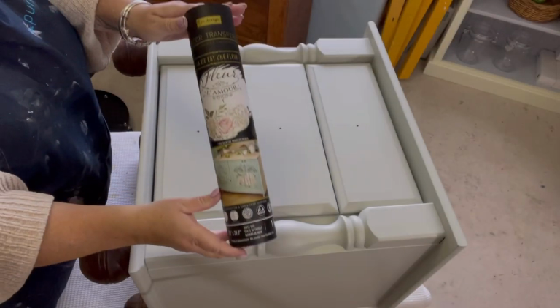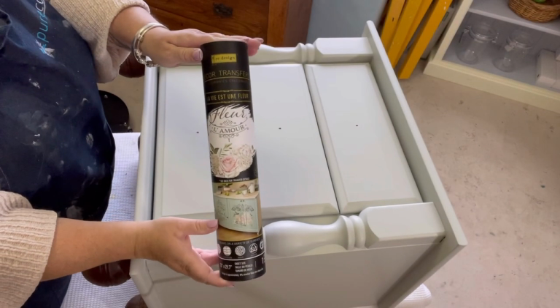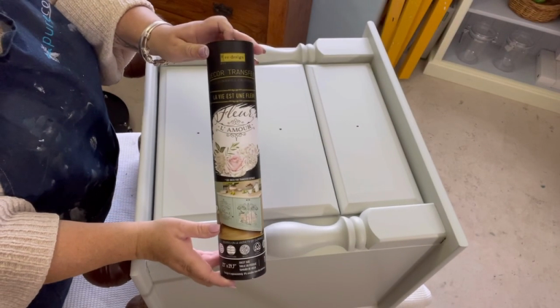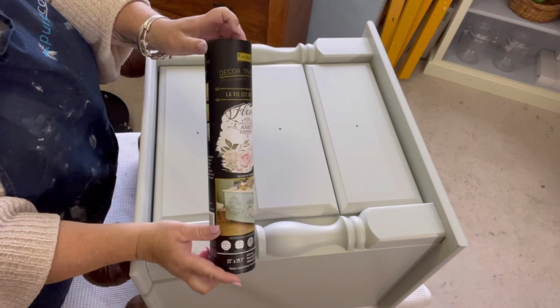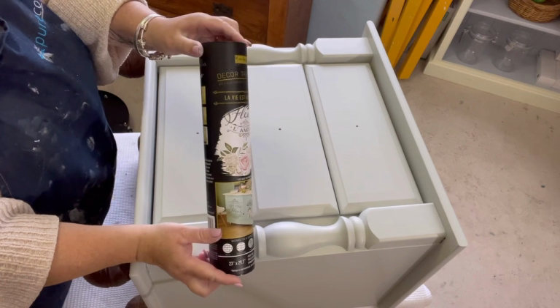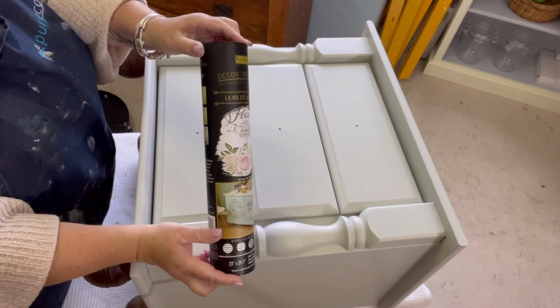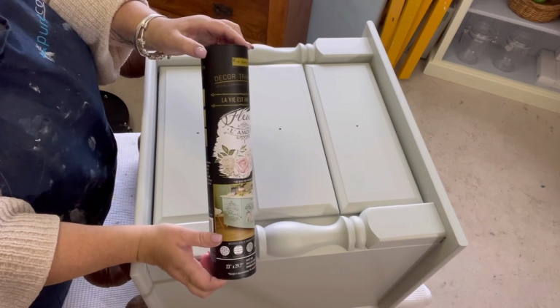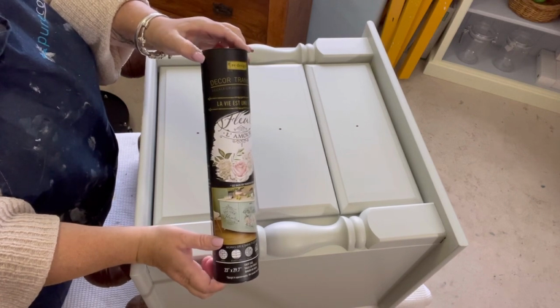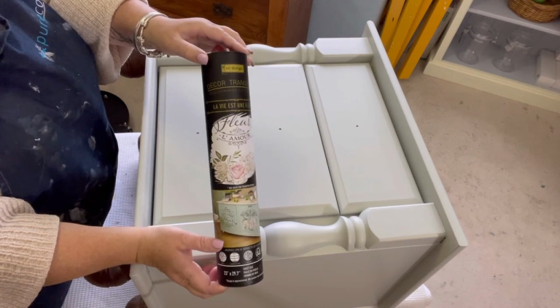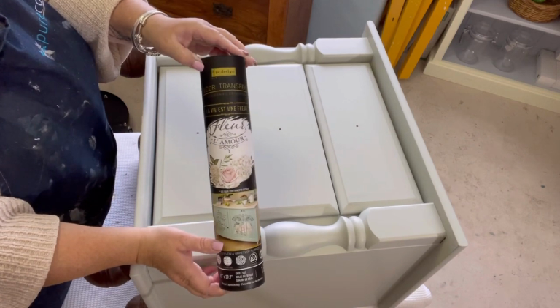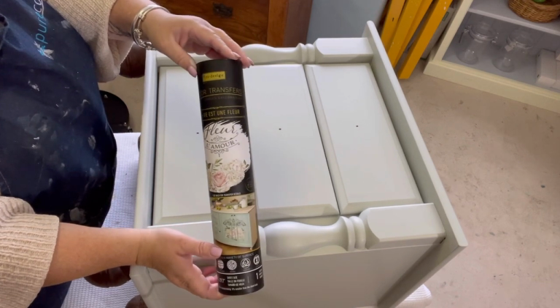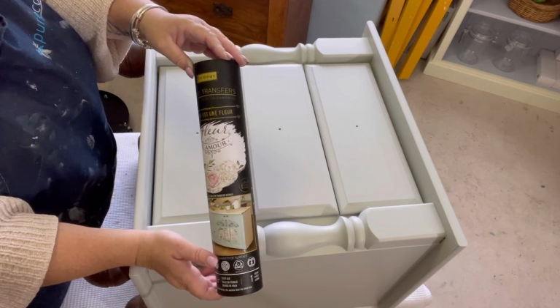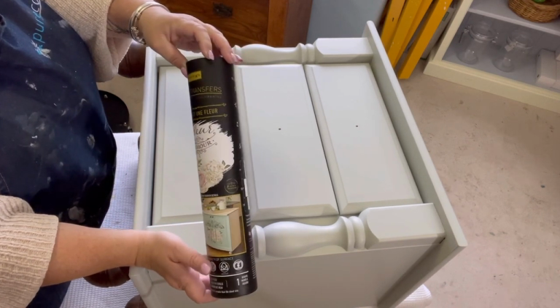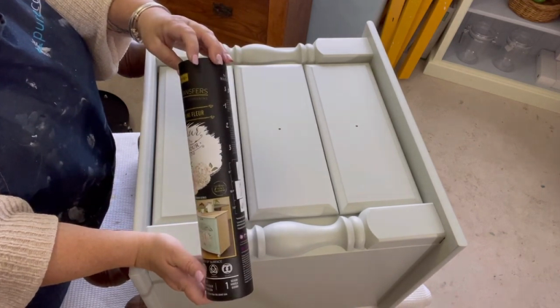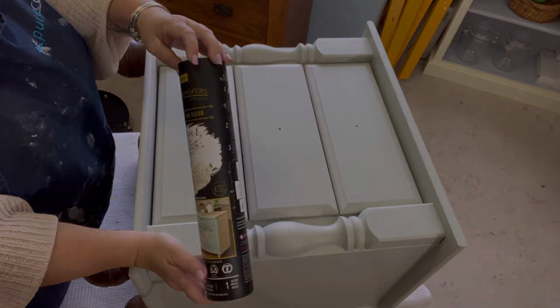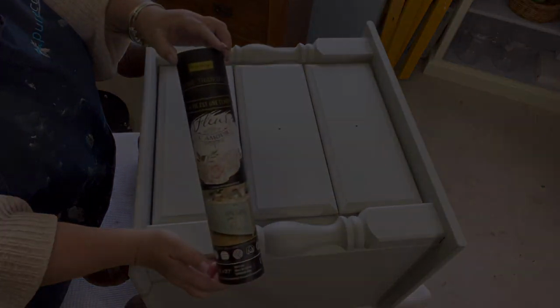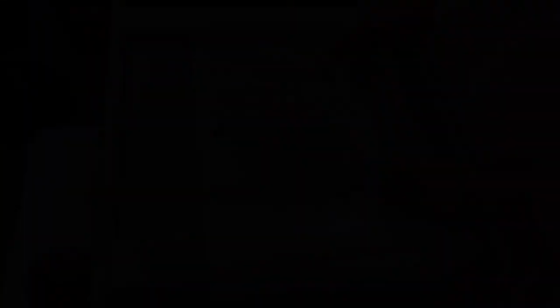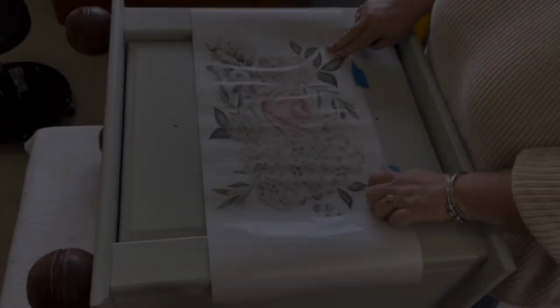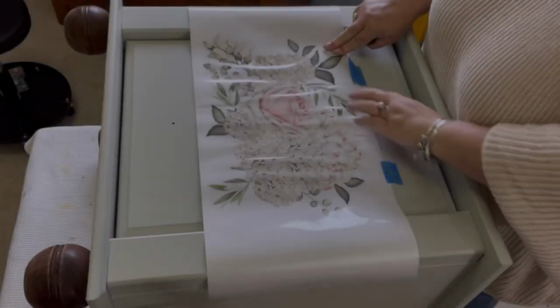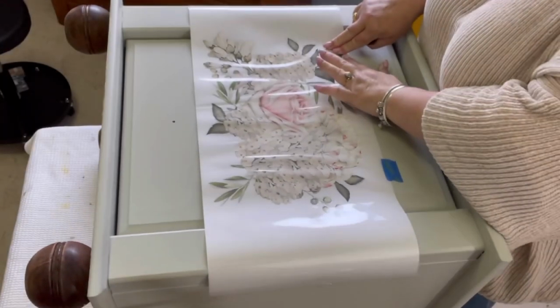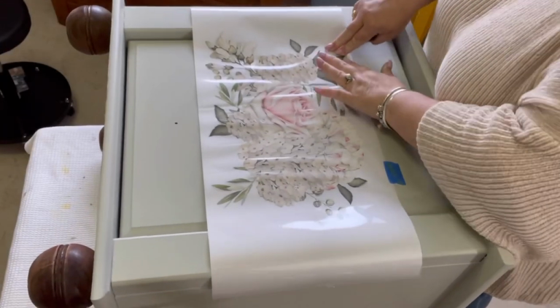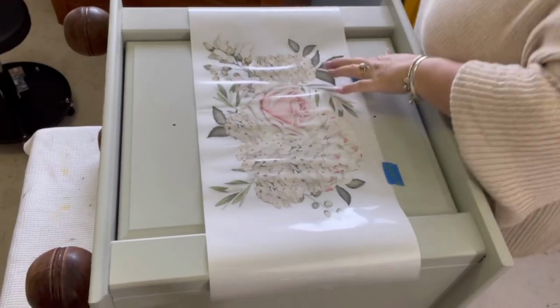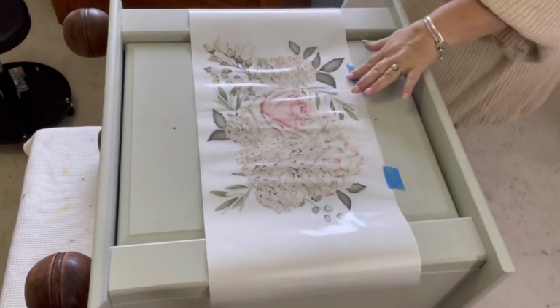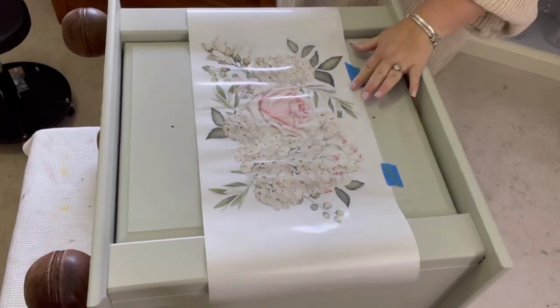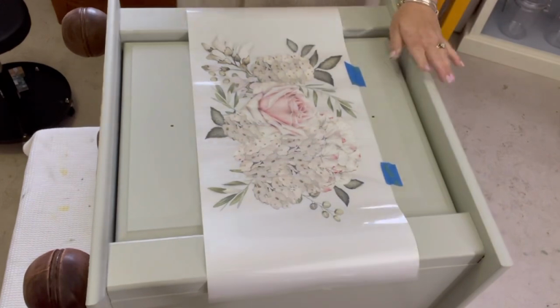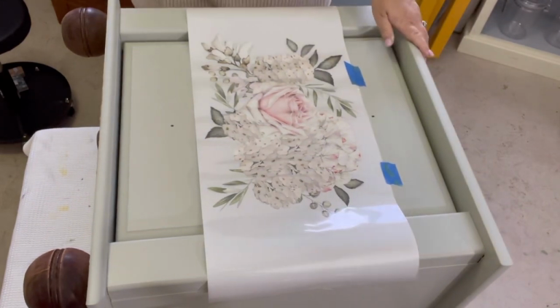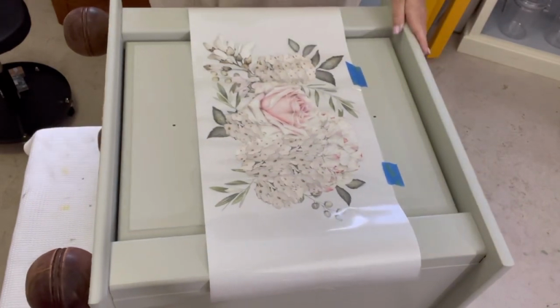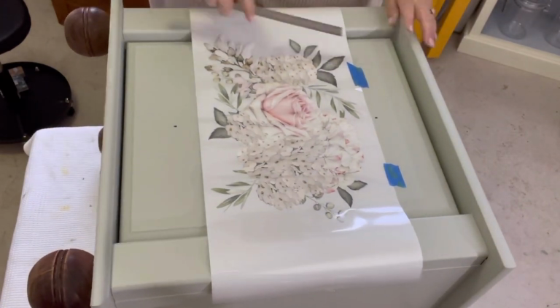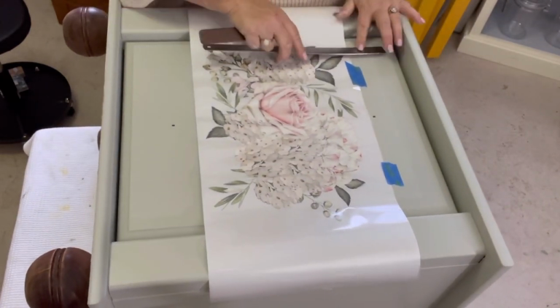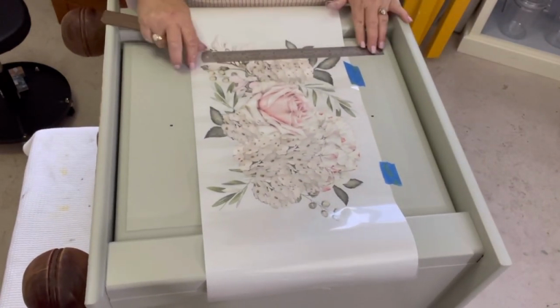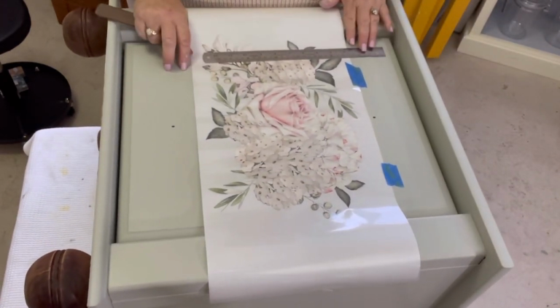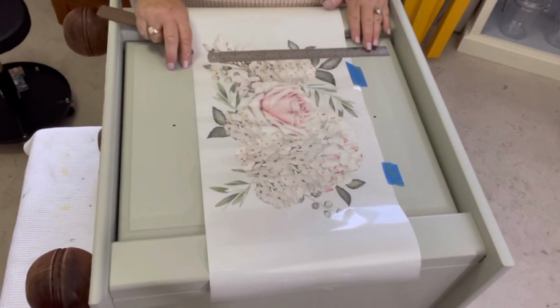Starting with our transfer — this is a Redesign by Prima transfer and it is called, and I'm going to butcher this, but it is called La Vie en Fleur. Sorry, I know that's a horrible pronunciation, but anyway.